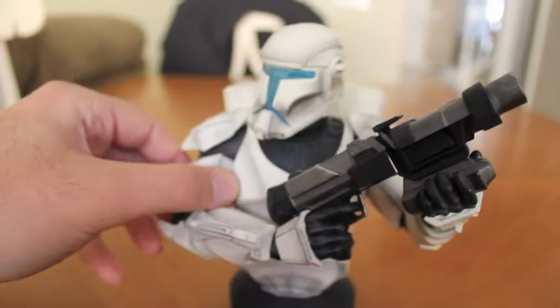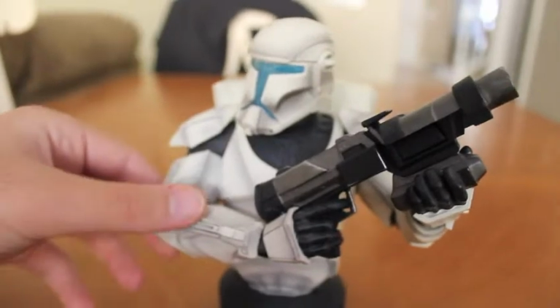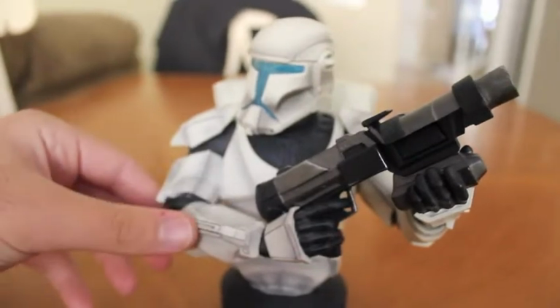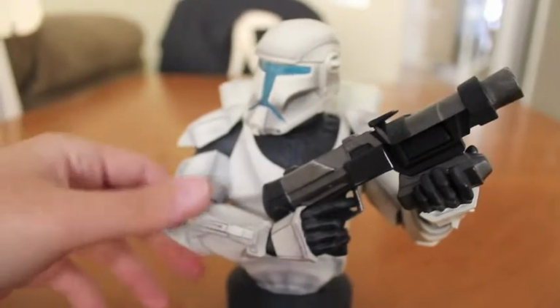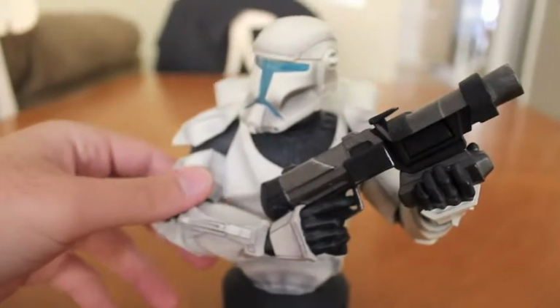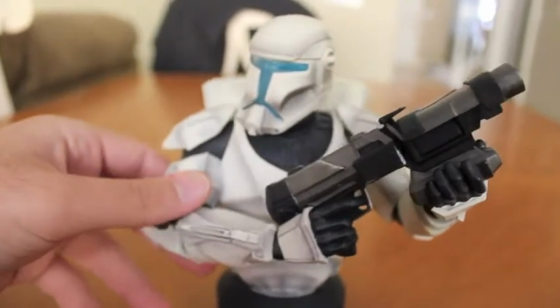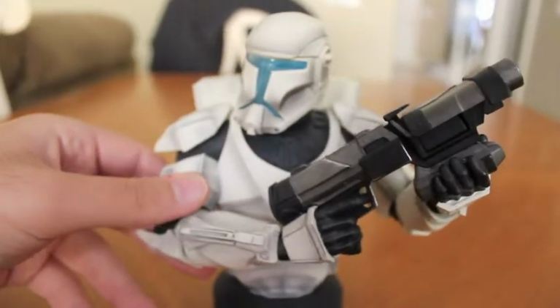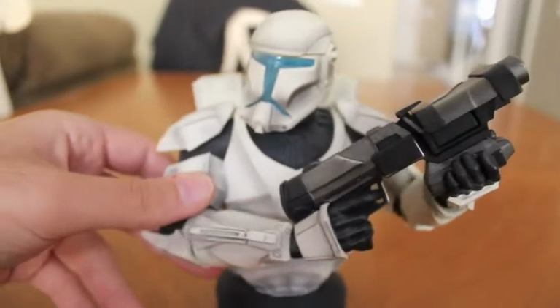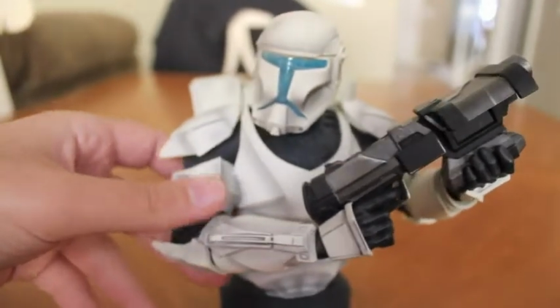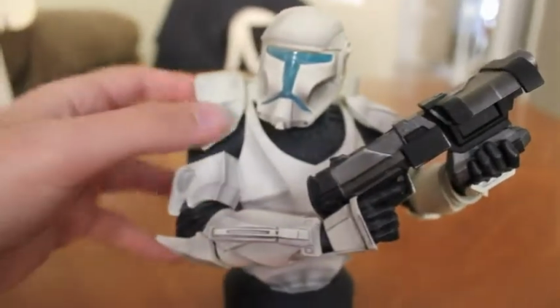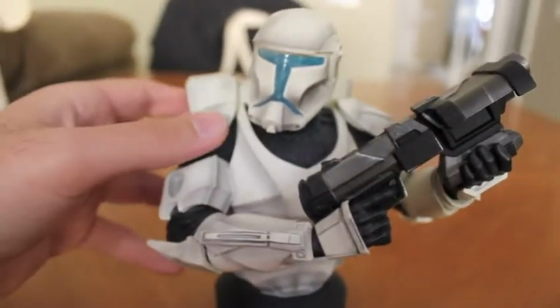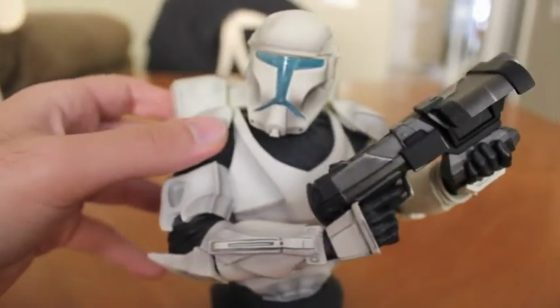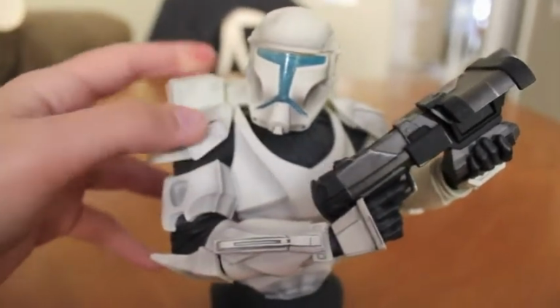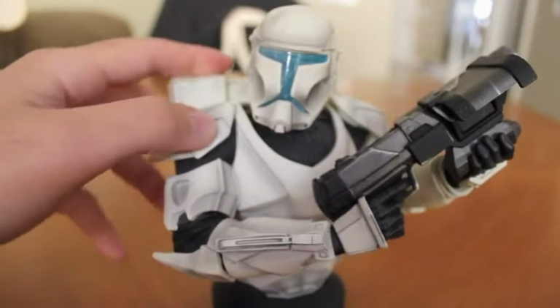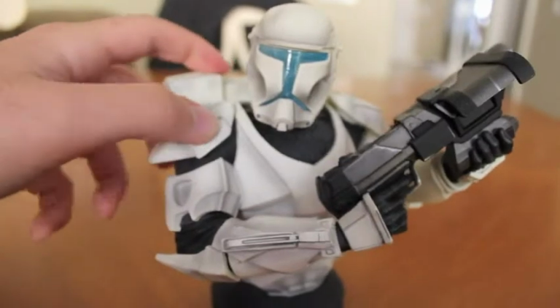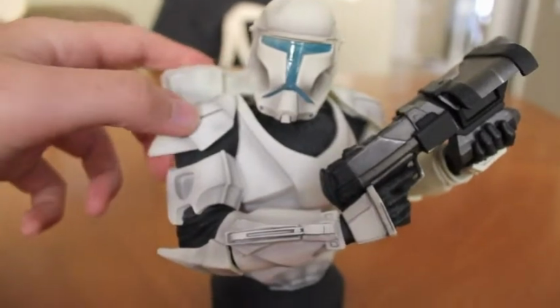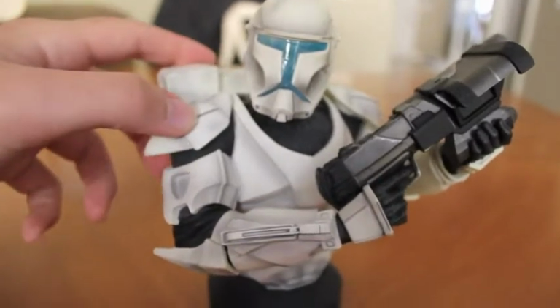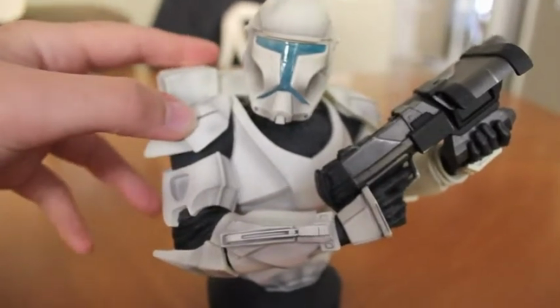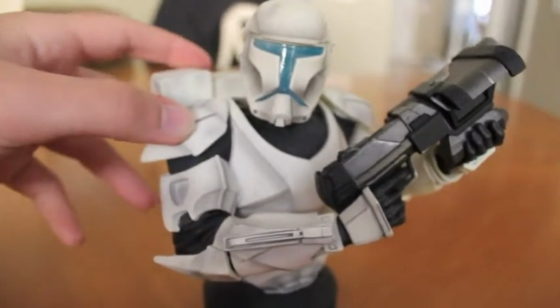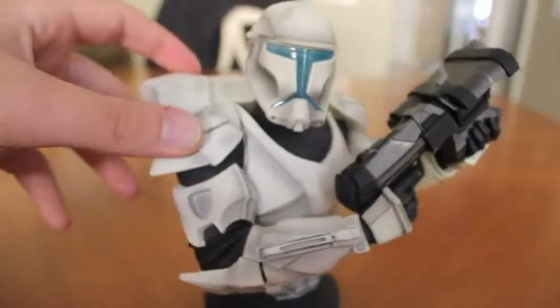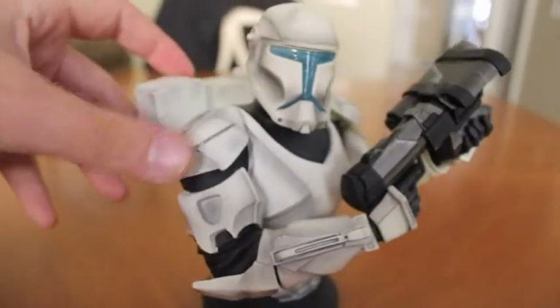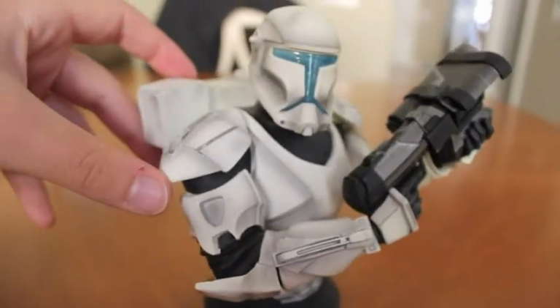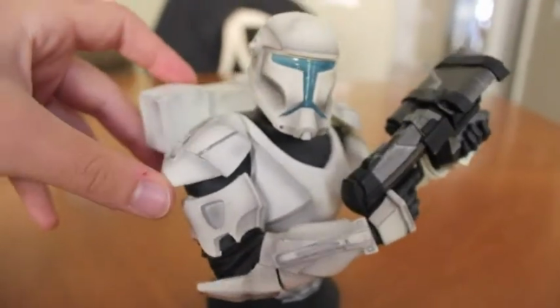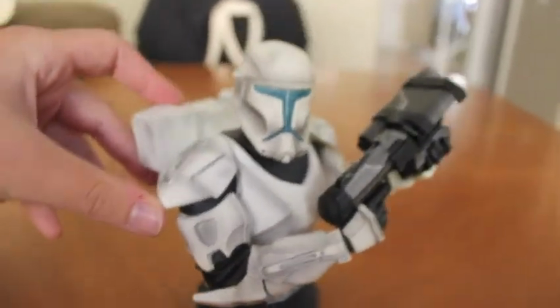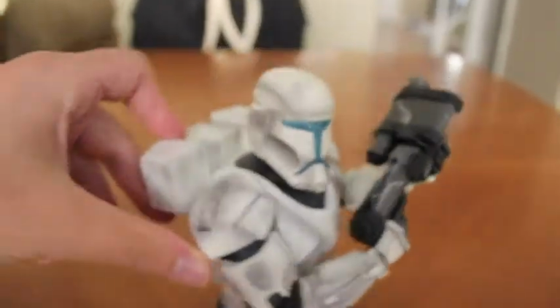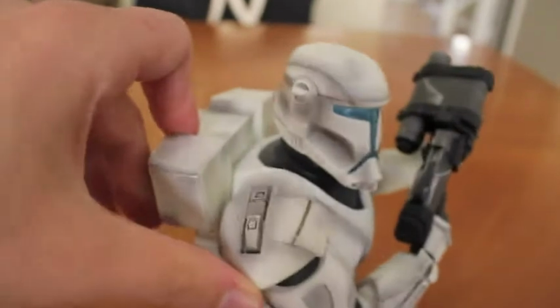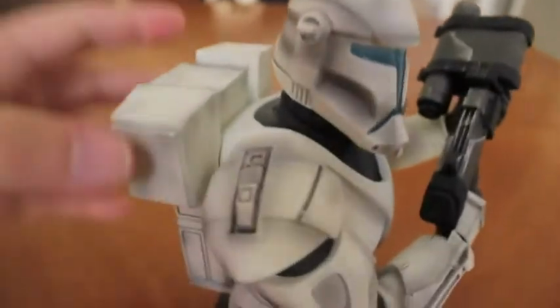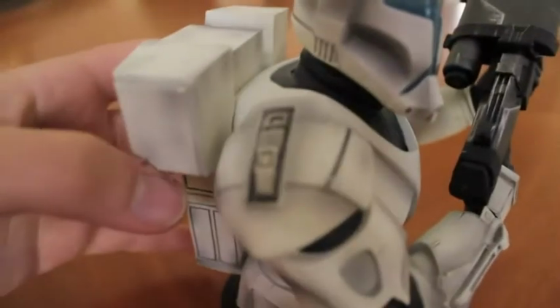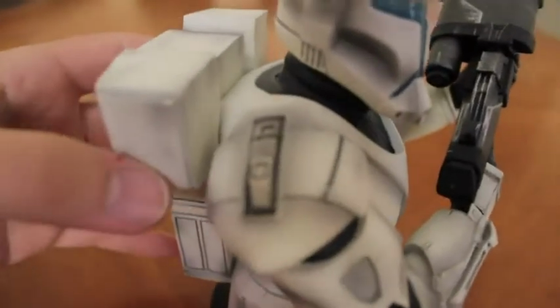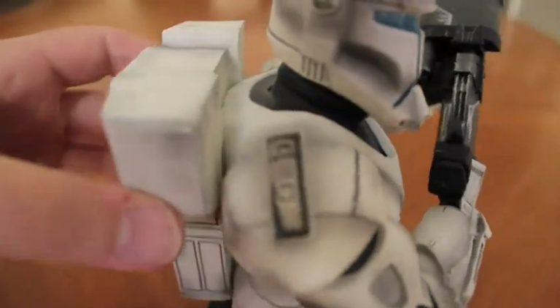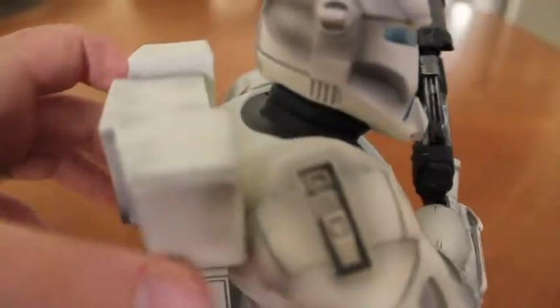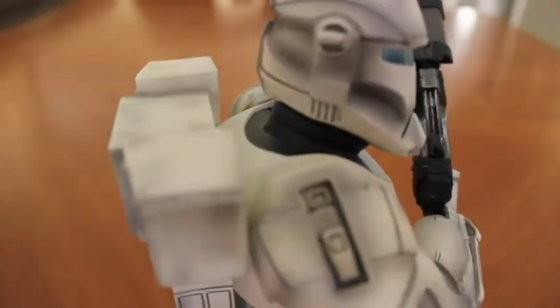It stands about six and a half inches tall, about the same size as the Iron Man mini bust. I have Iron Man, Rick Grimes, and this Republic Commando all on the shelf next to each other — the three musketeers of my Gentle Giant pieces for now.